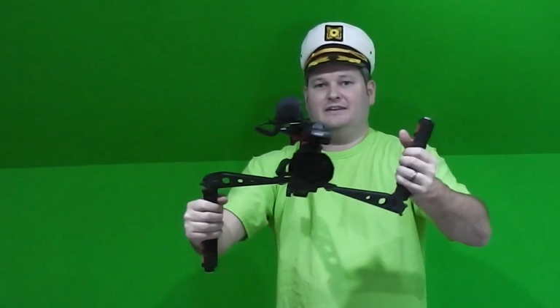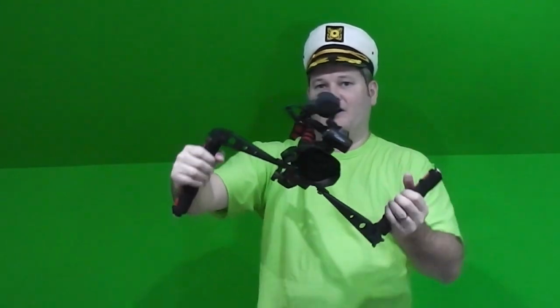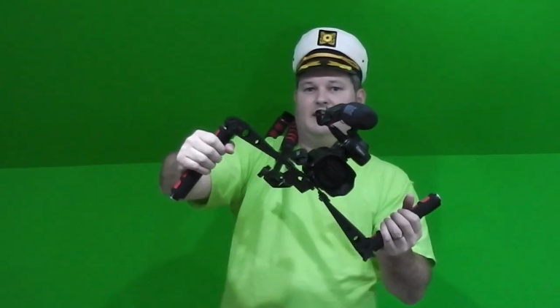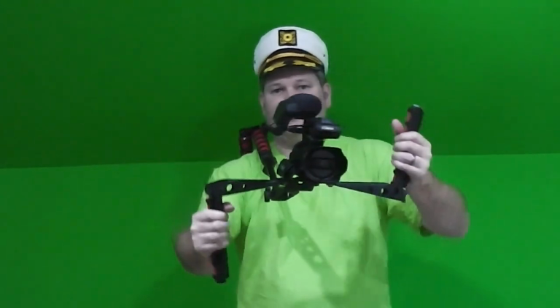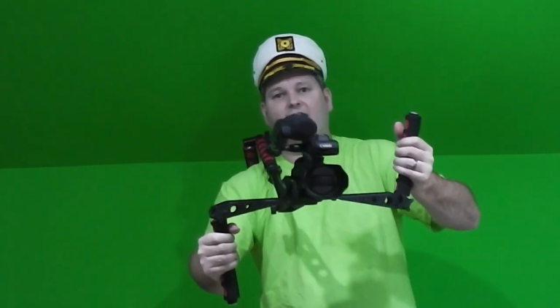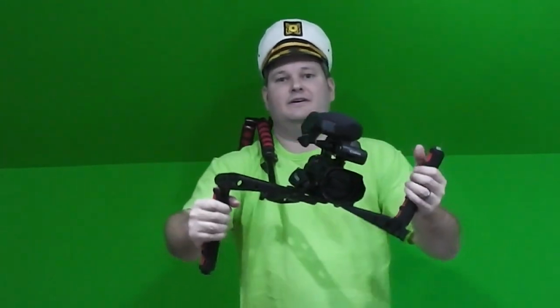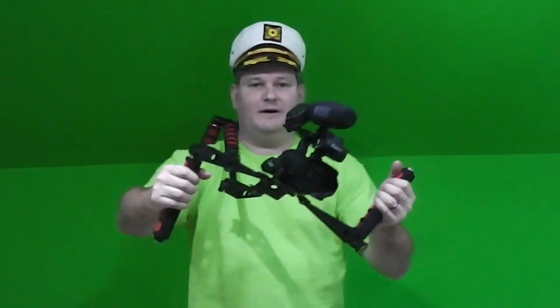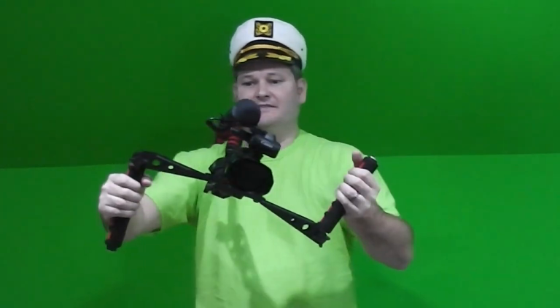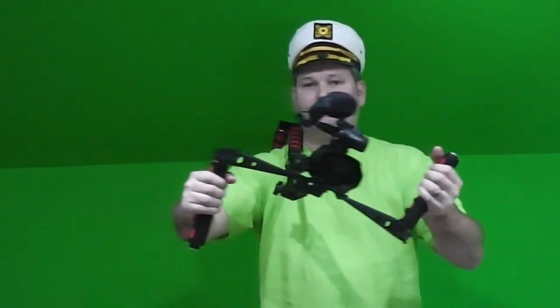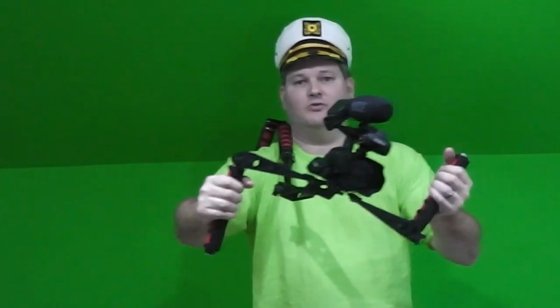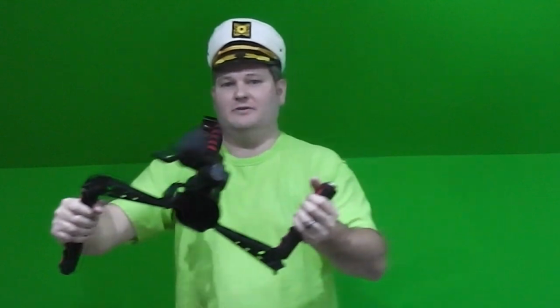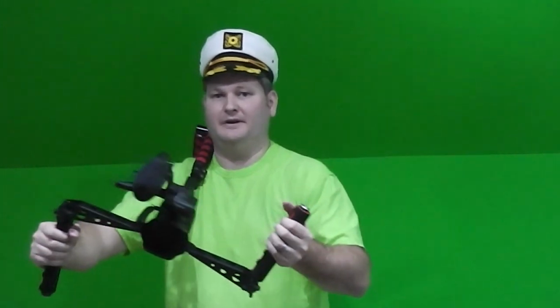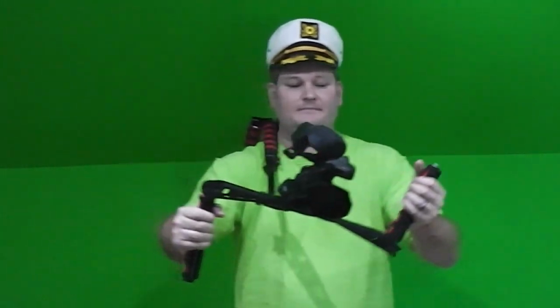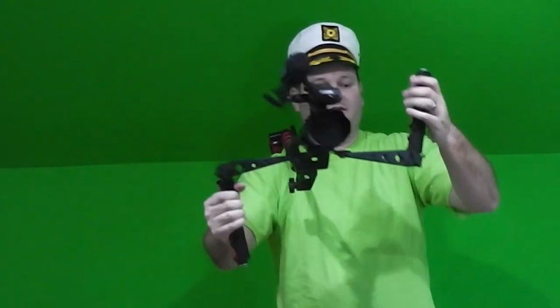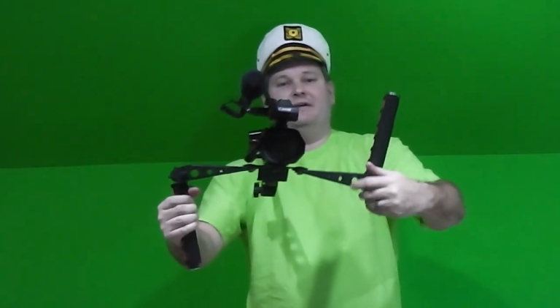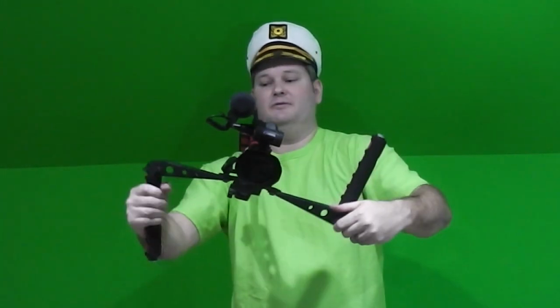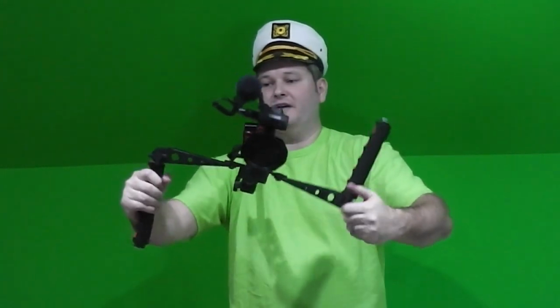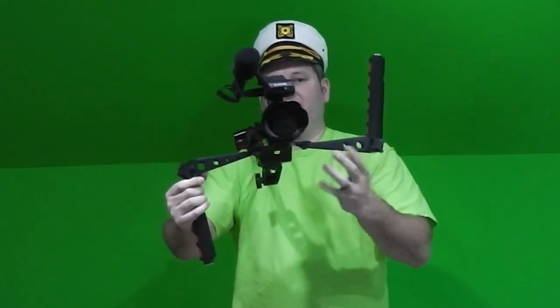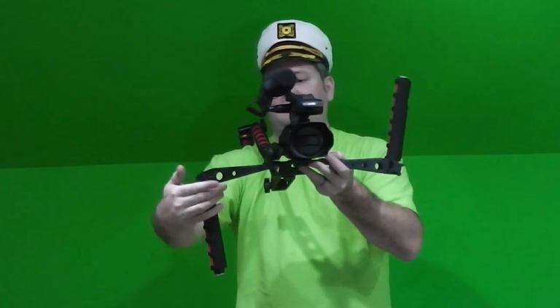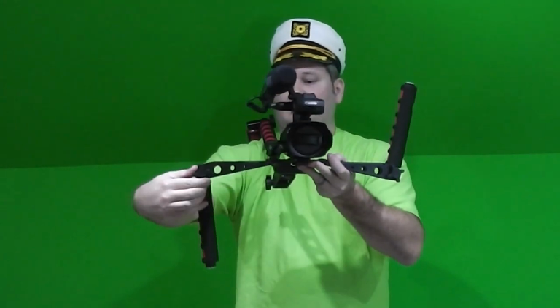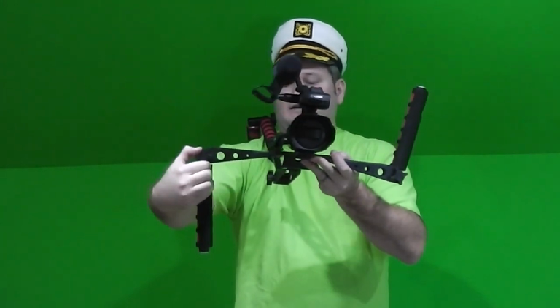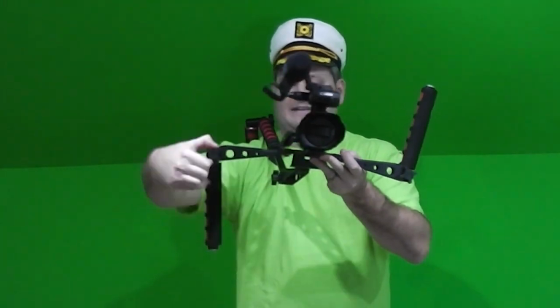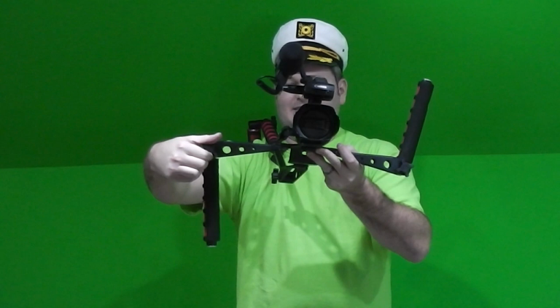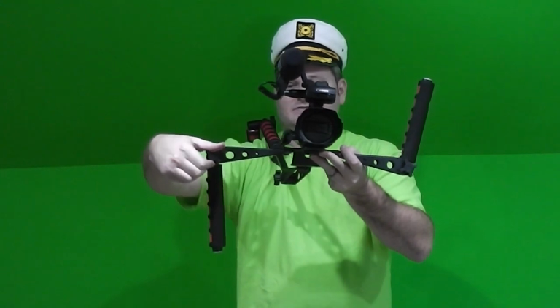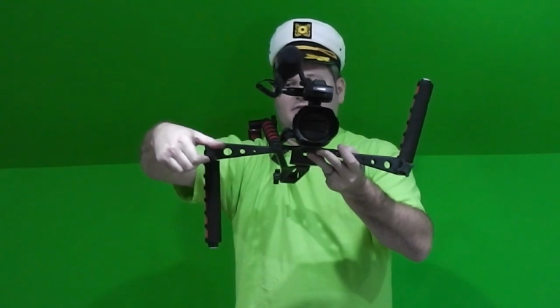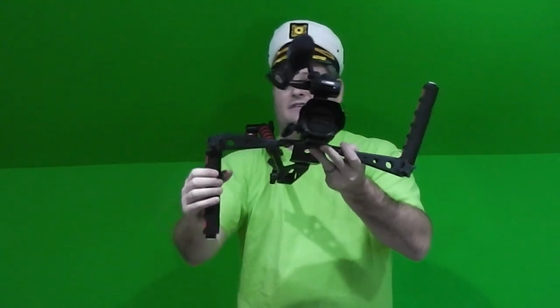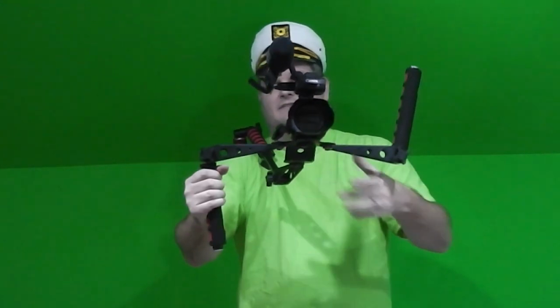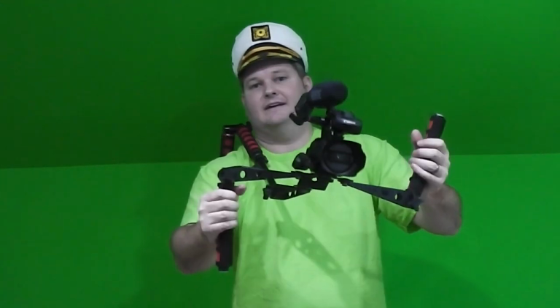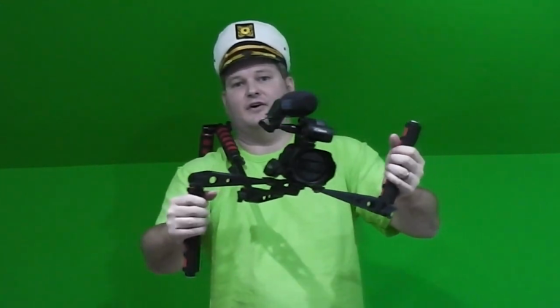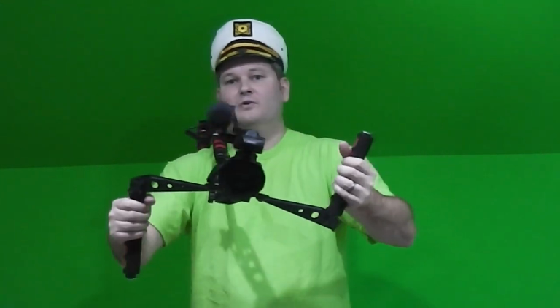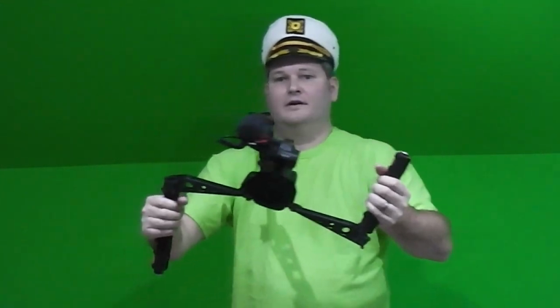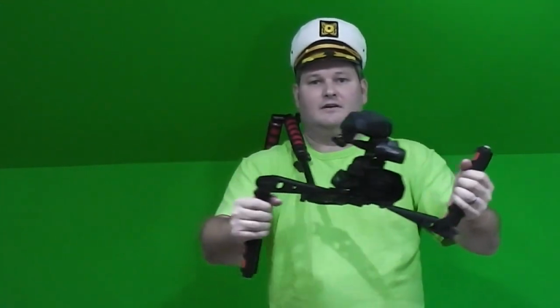Look at this — I've got one handle down and one up. Maybe this is most comfortable for me when filming. Or maybe I want to put both handles down. That's the joy of this — it's so versatile.